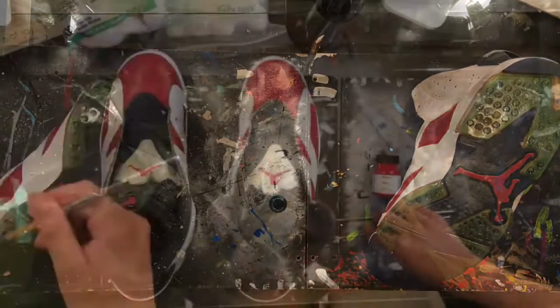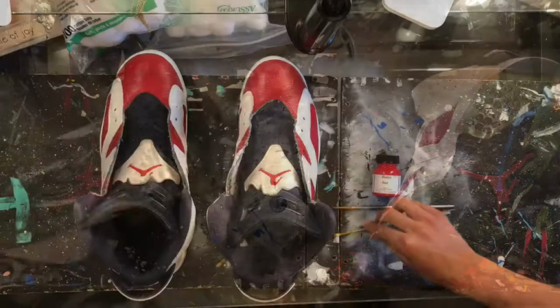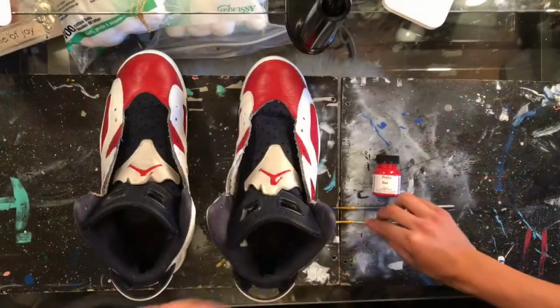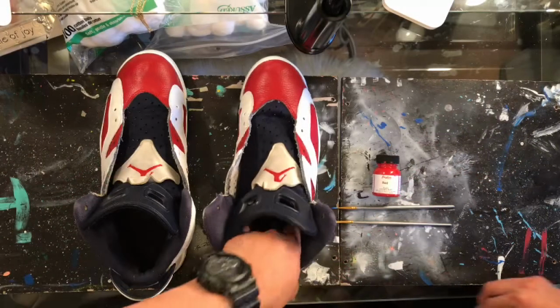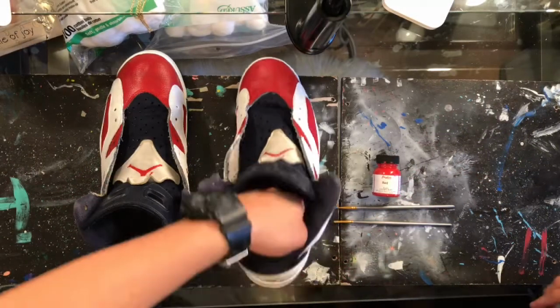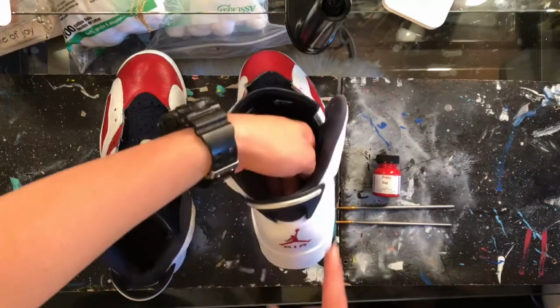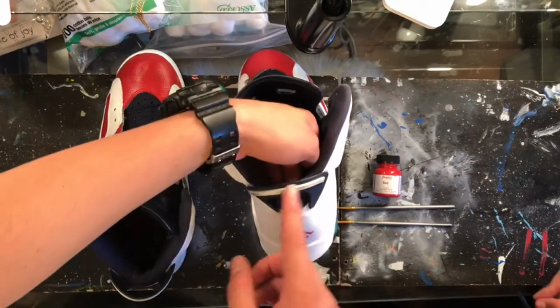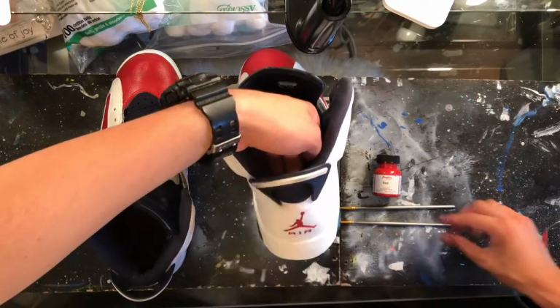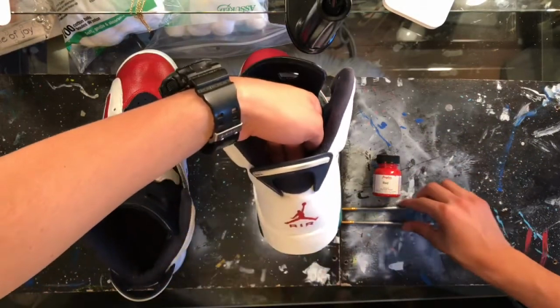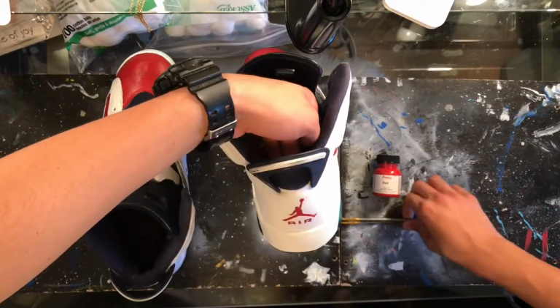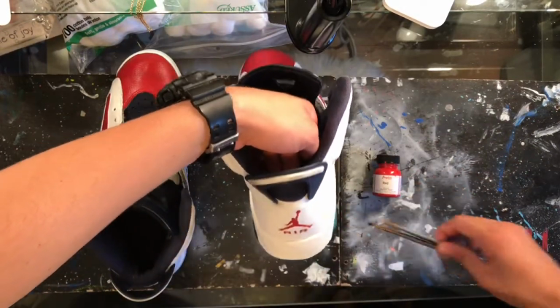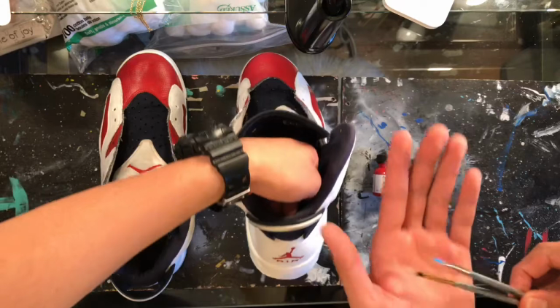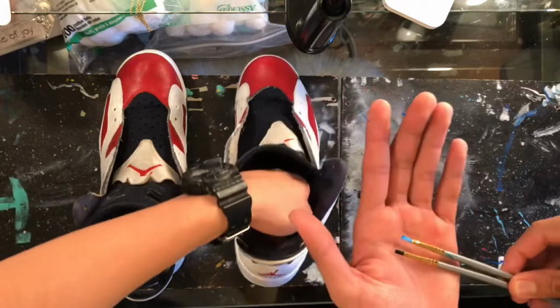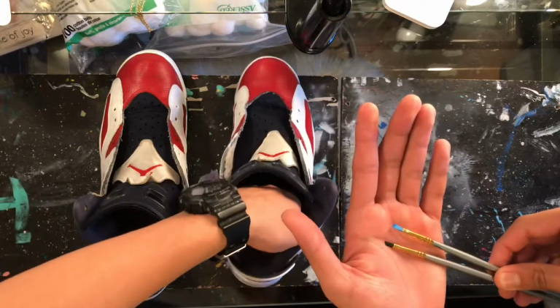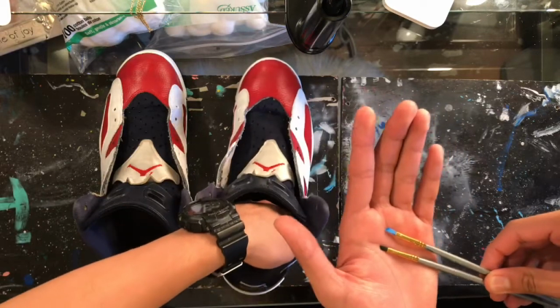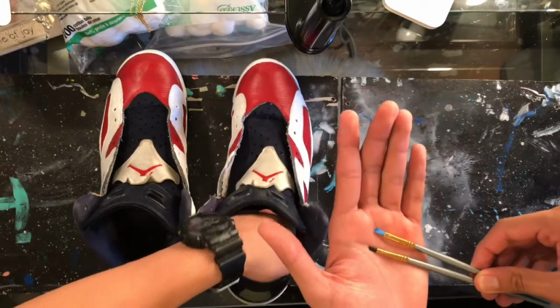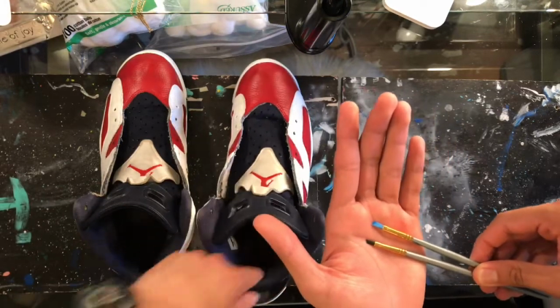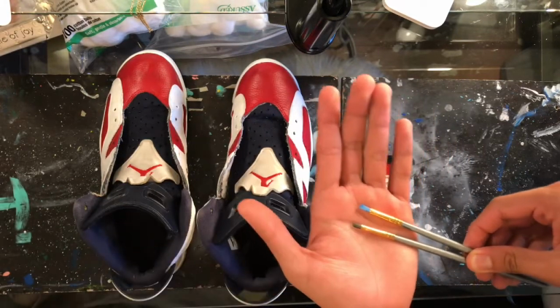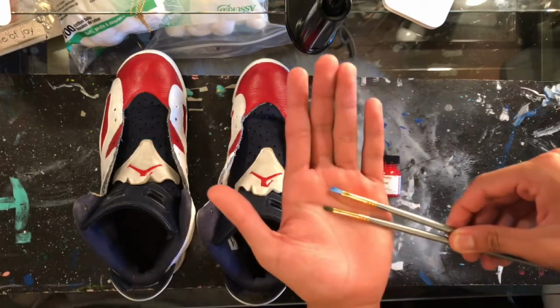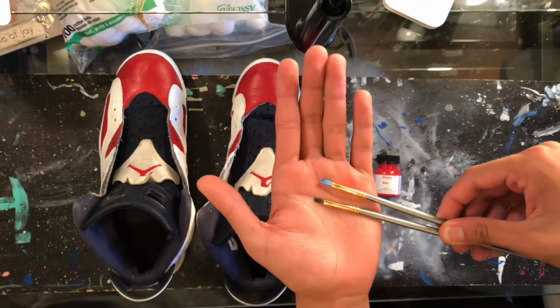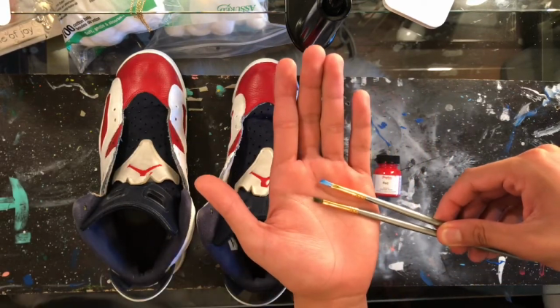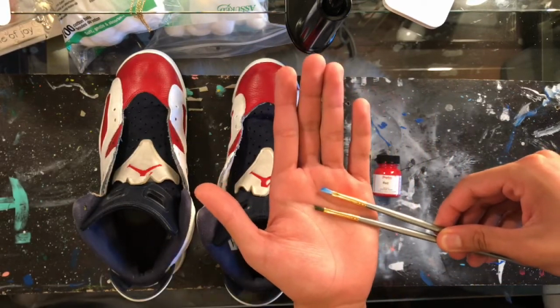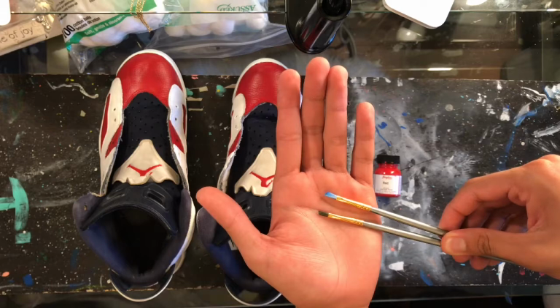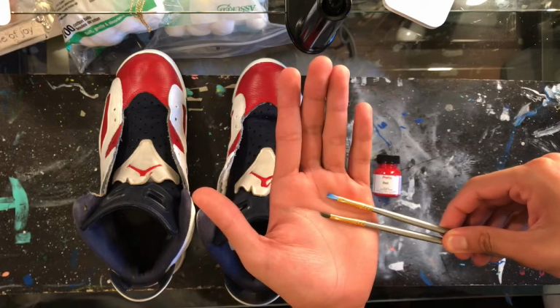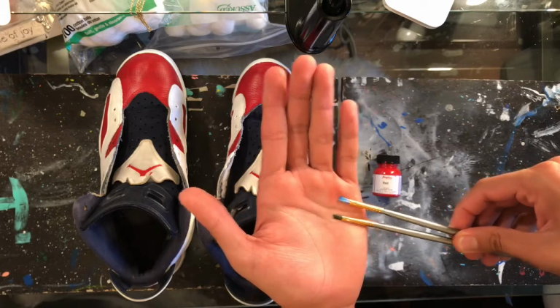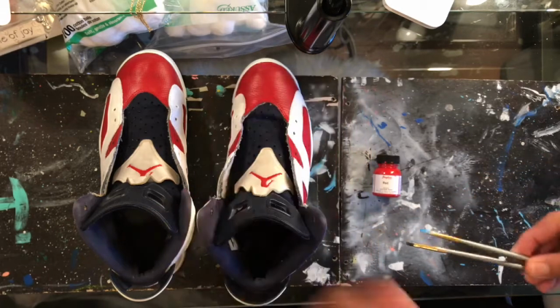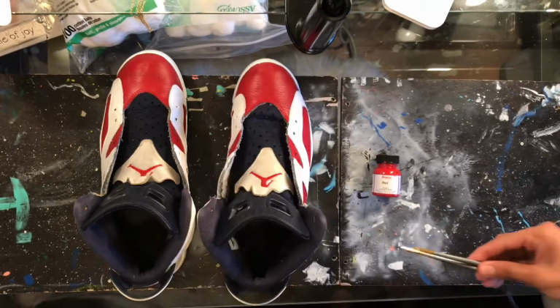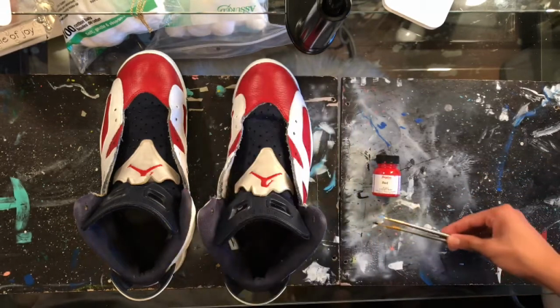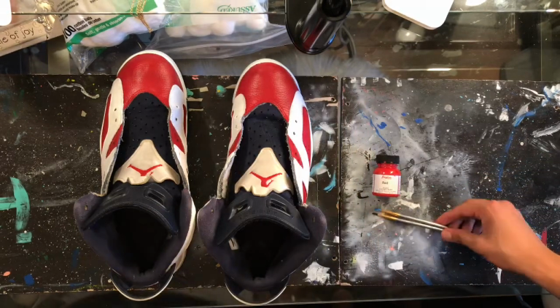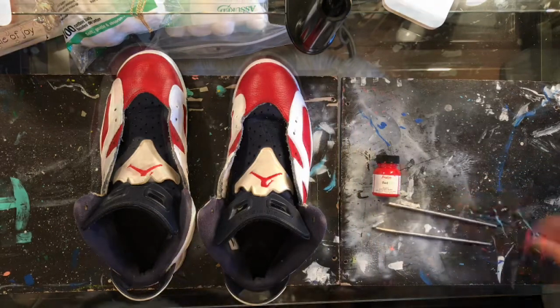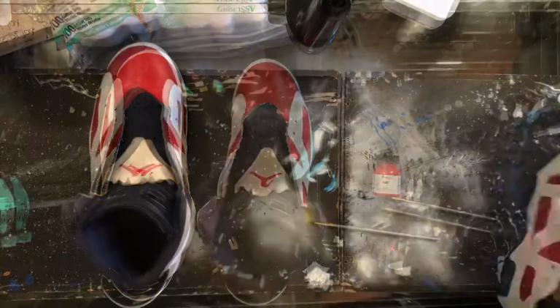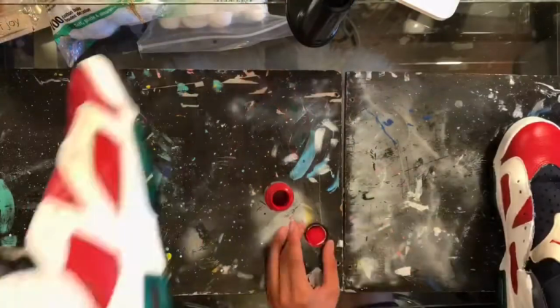The final step is going to be adding some red to the back pull tab. We're going to do that using two small touch-up brushes. These brushes help us keep our painting precise. That's pretty much it, let's go ahead and get into that part of the video.